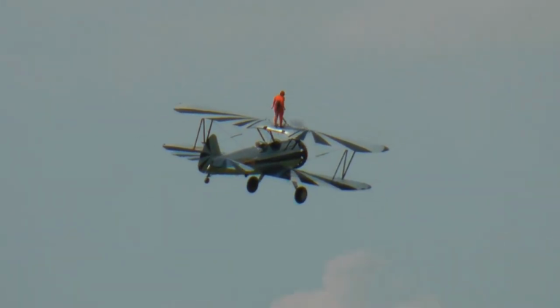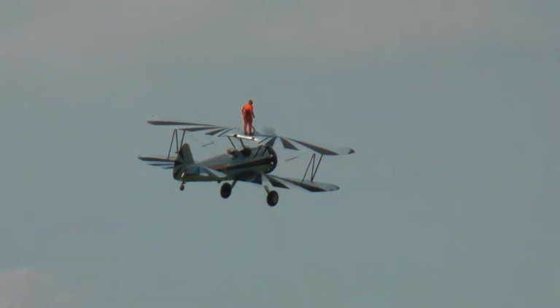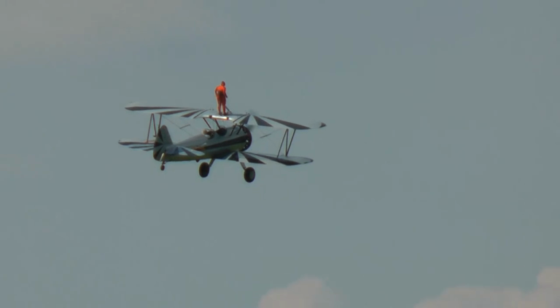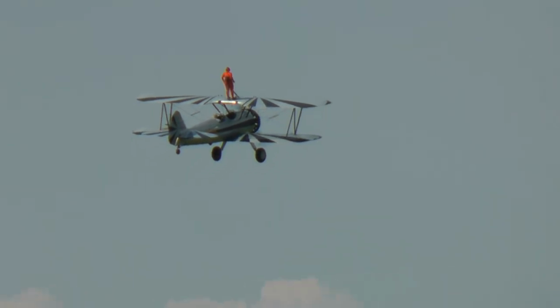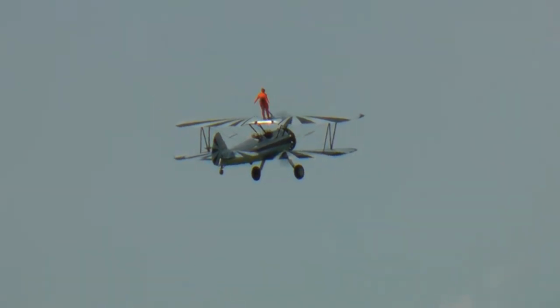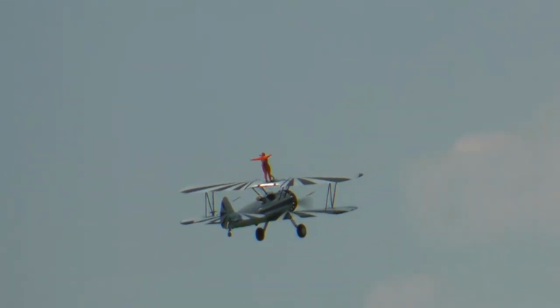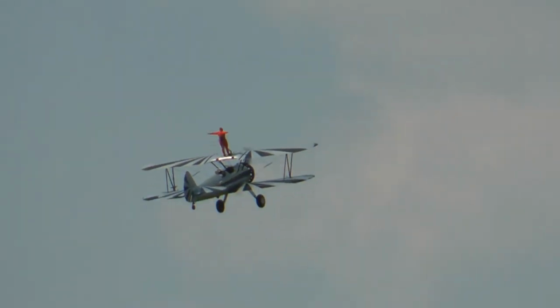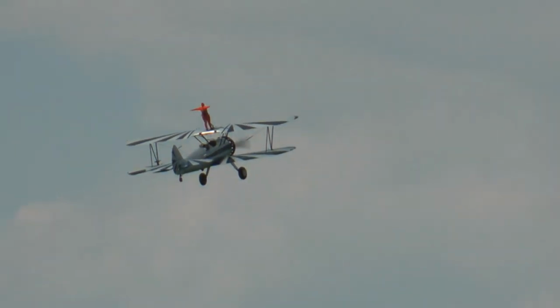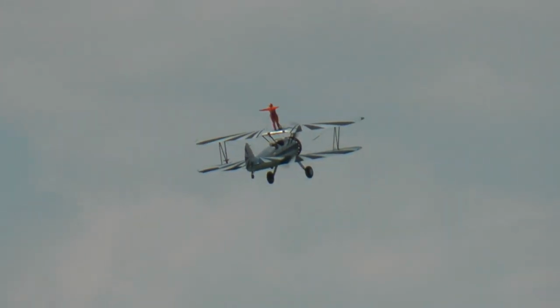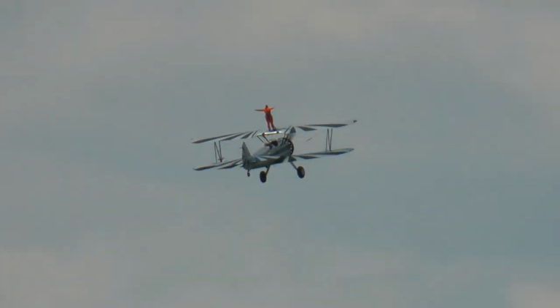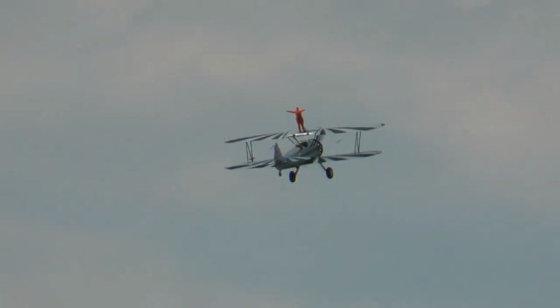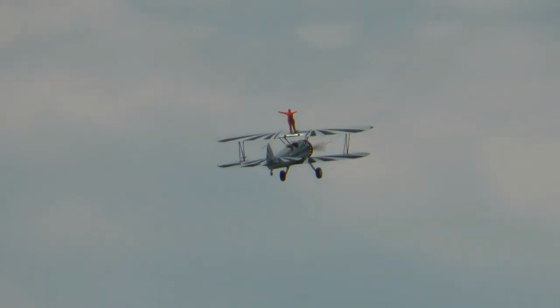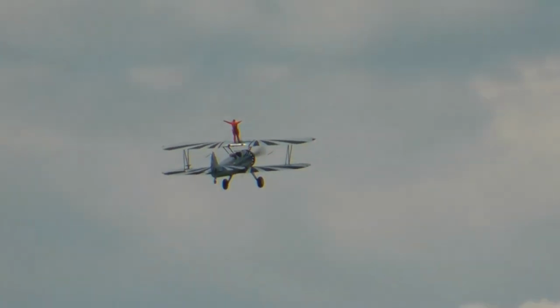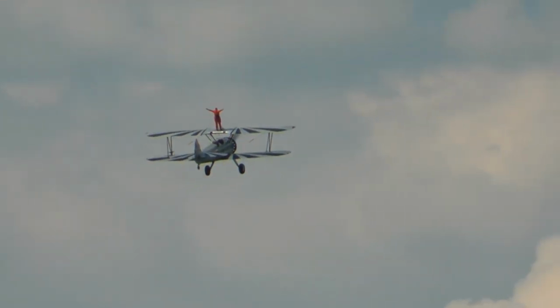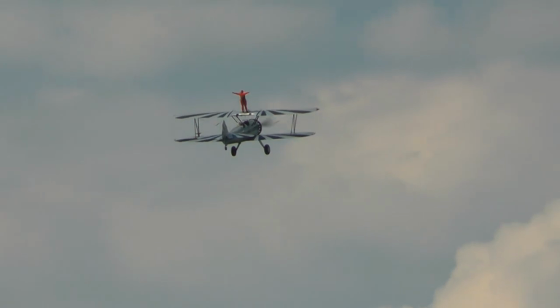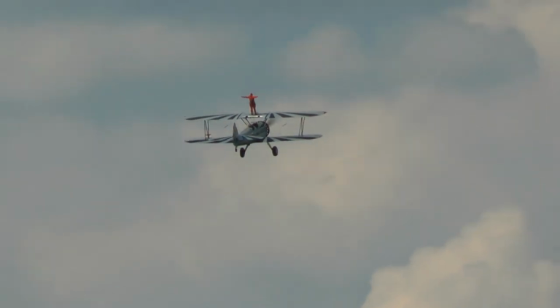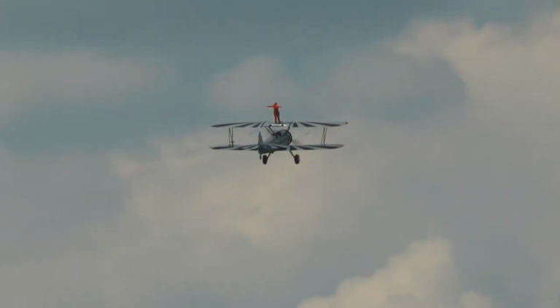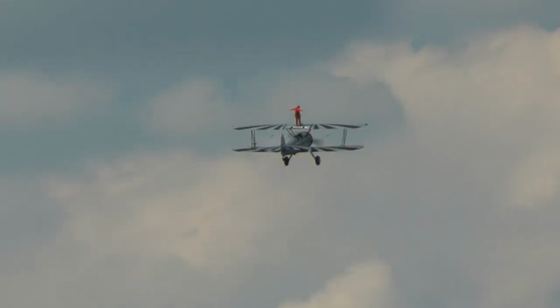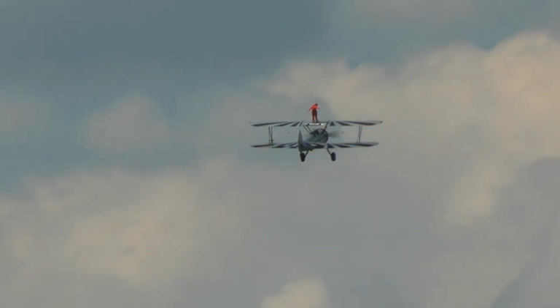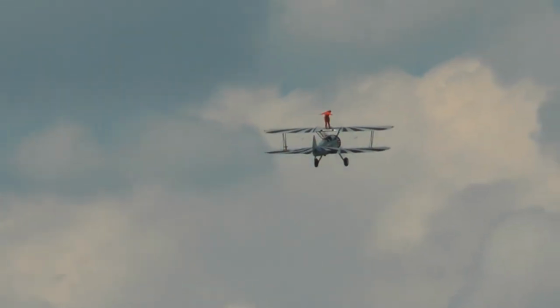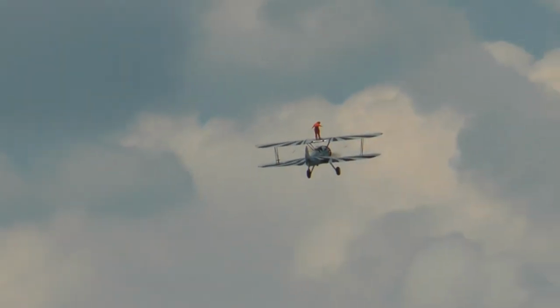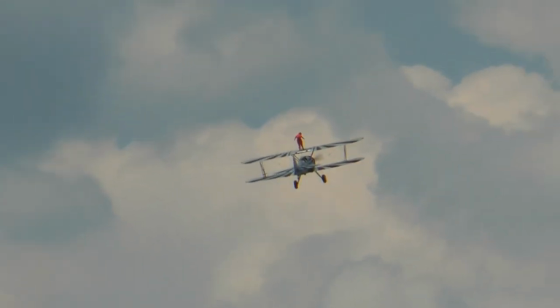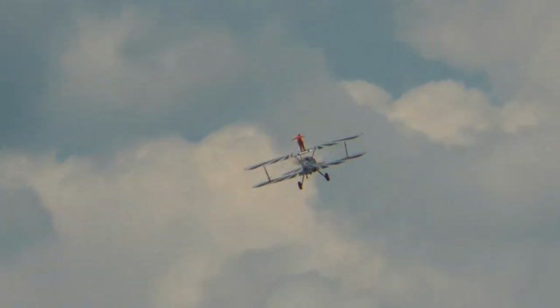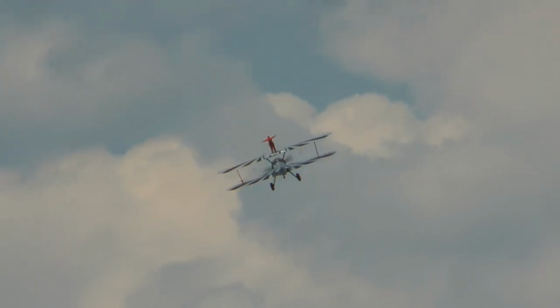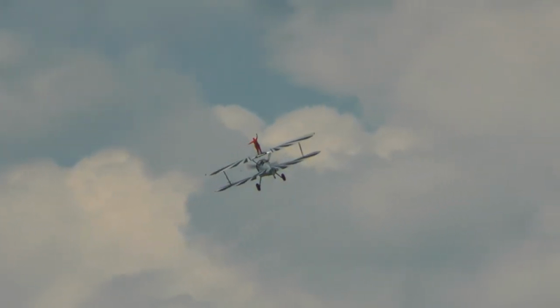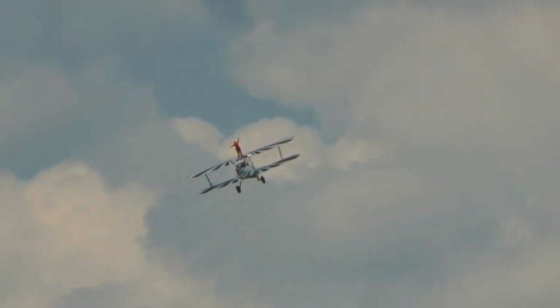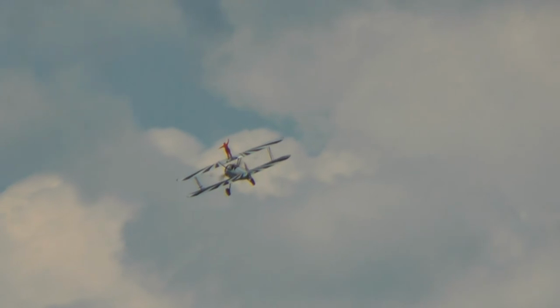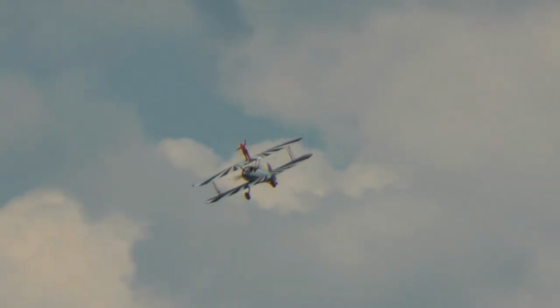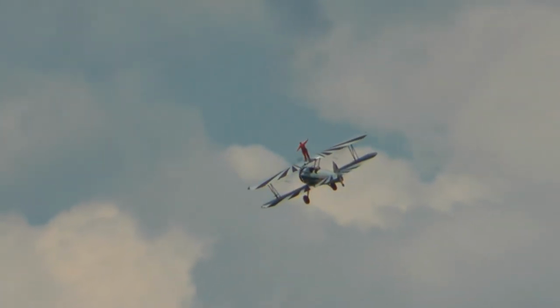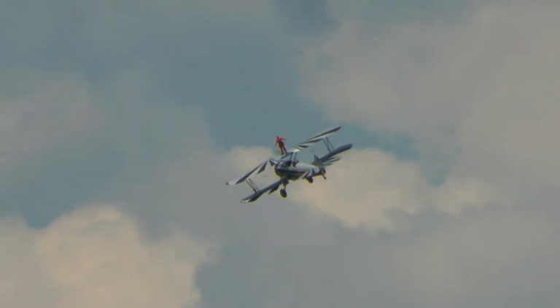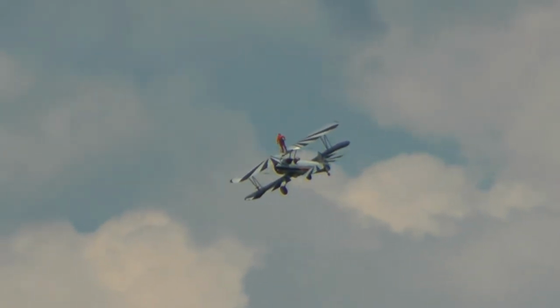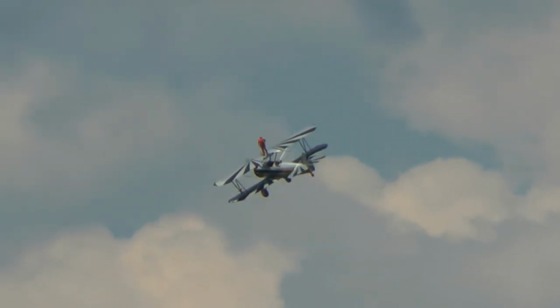That's a cross-control special where he's got the stick to the right, rudder to the left, and basically full throttle — as you heard it — to get that nice knife-edge pass with a heavy airplane.